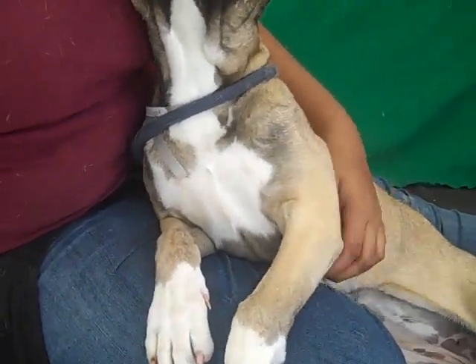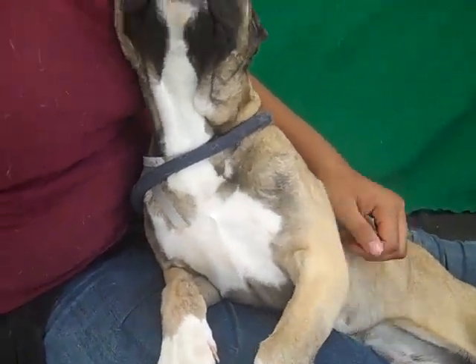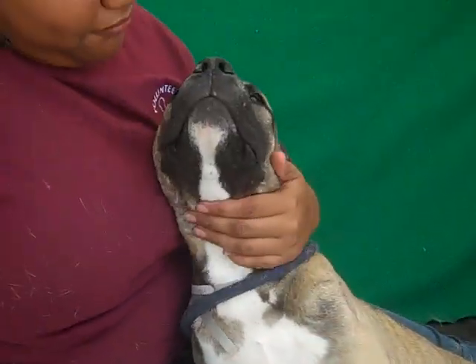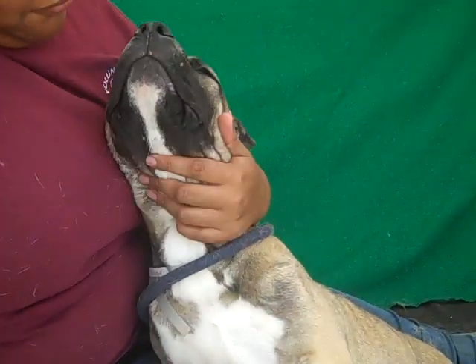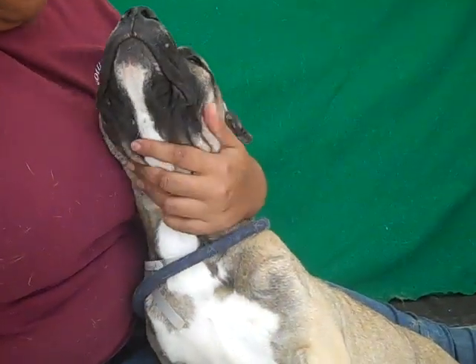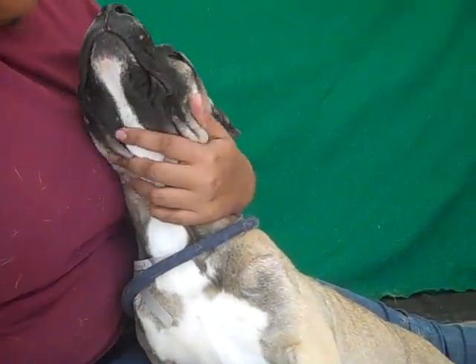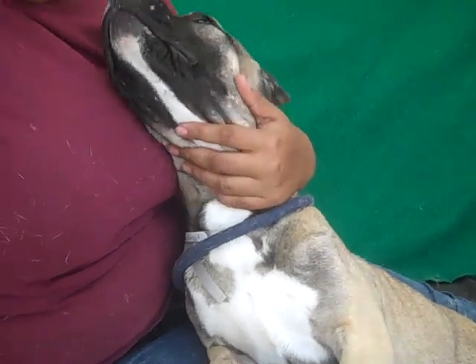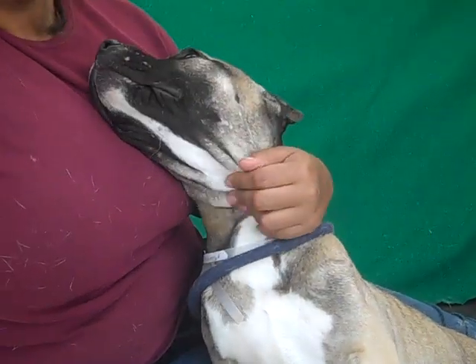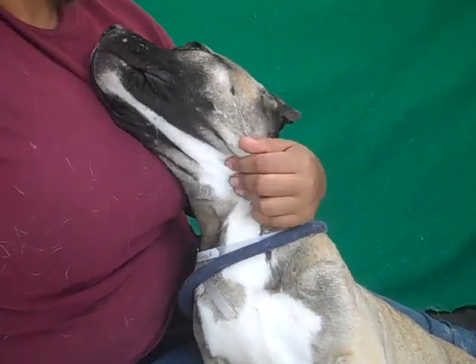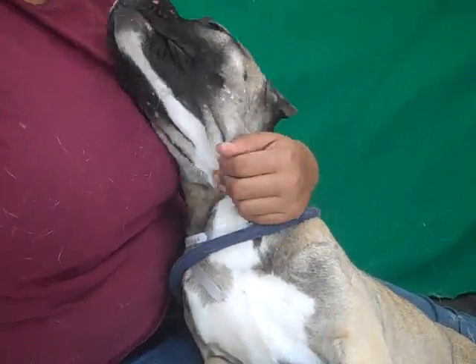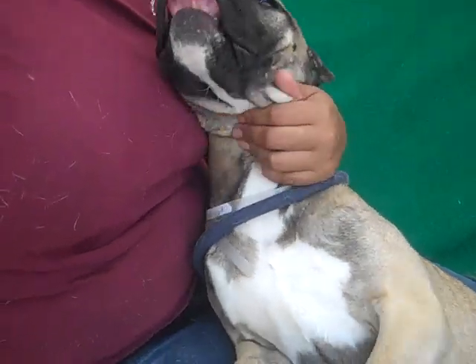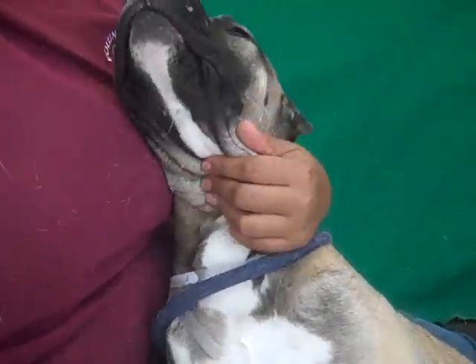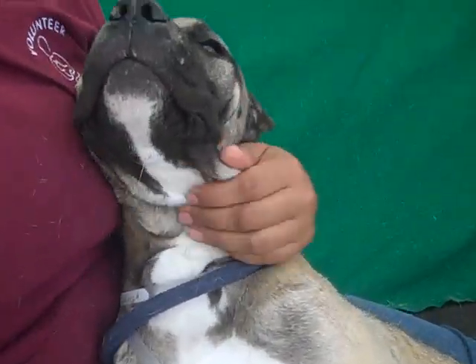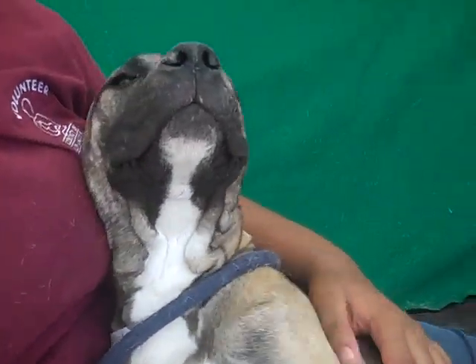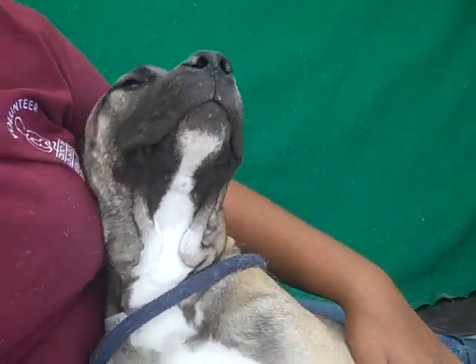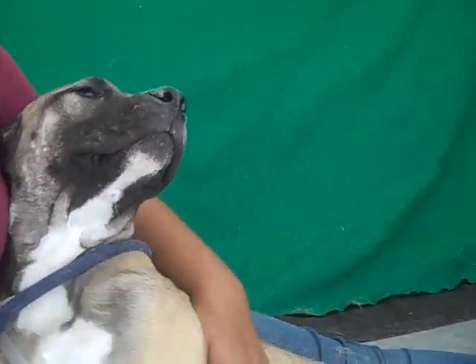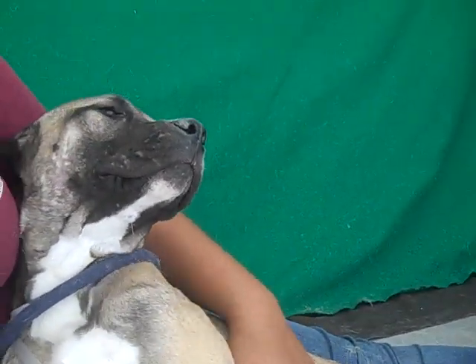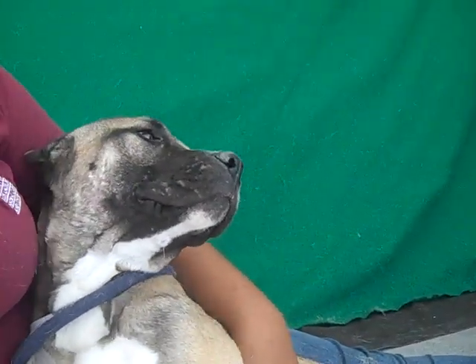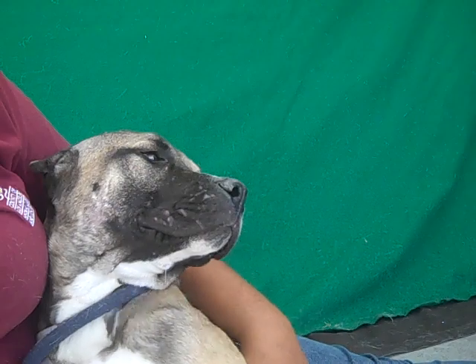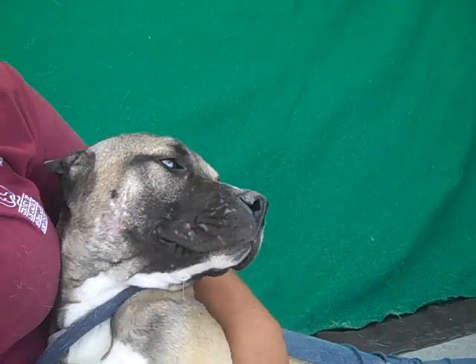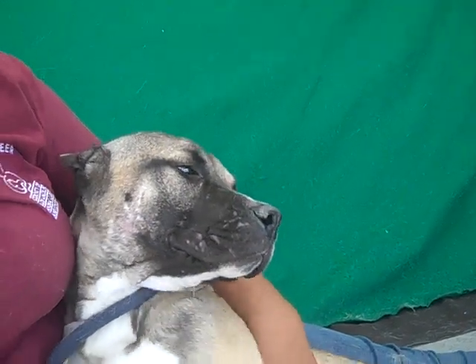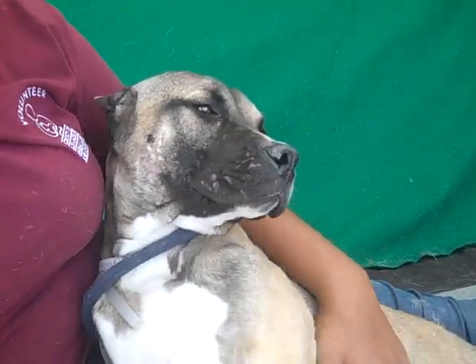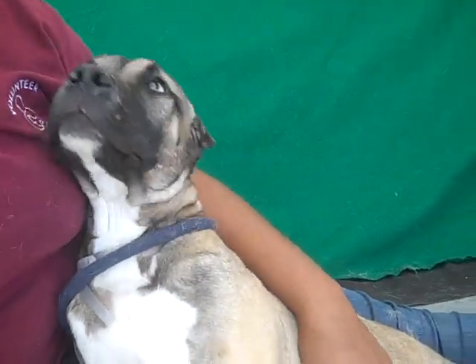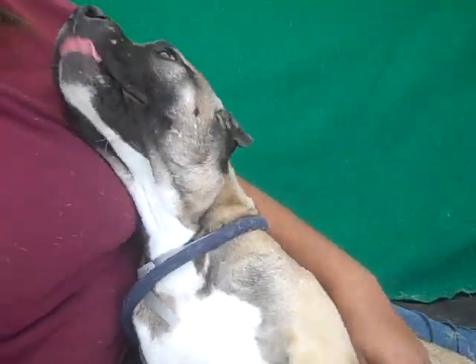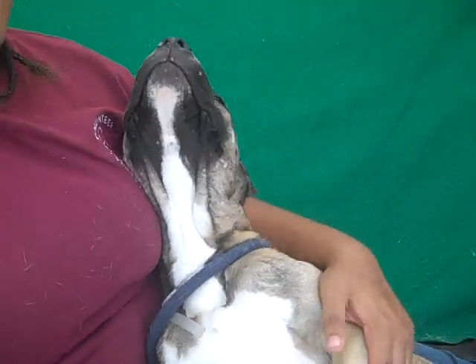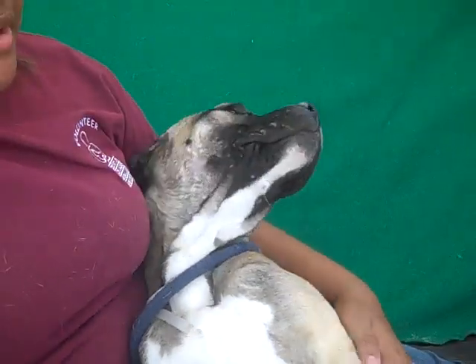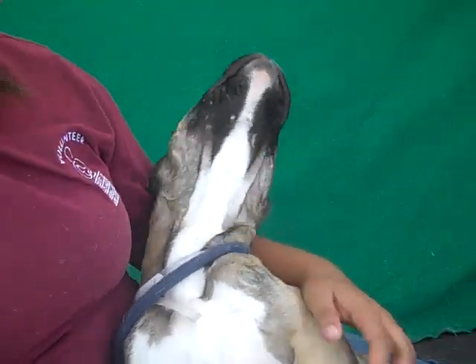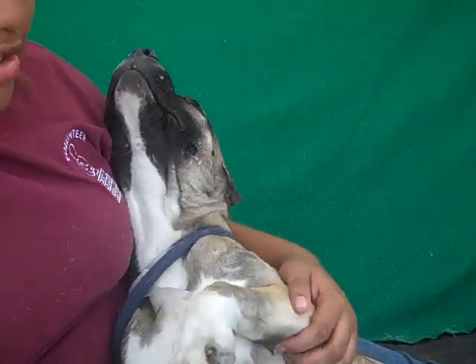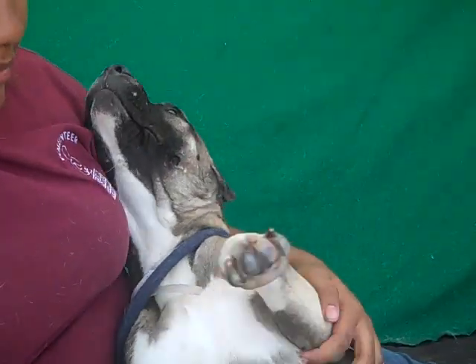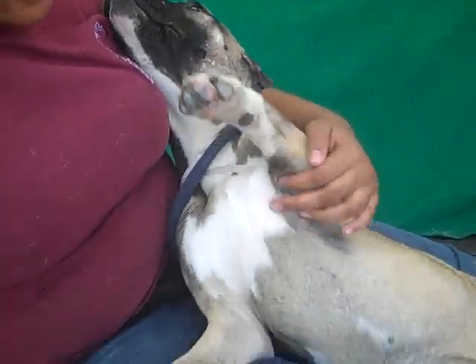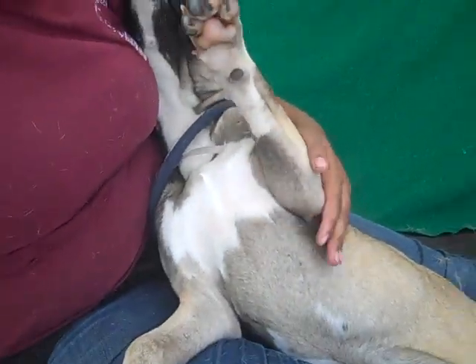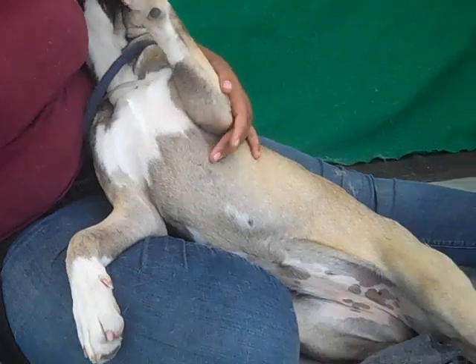She's 44 pounds right now but she's going to grow a little bit. She's very, very calm. We don't know if she's housebroken yet, but she's at the right age where housebreaking shouldn't be too difficult to manage.